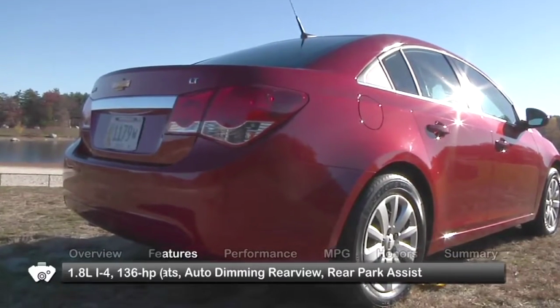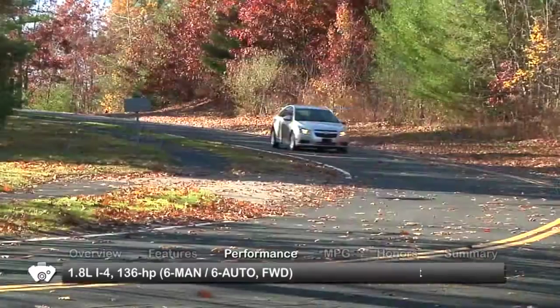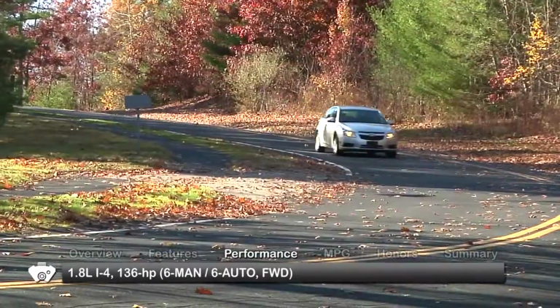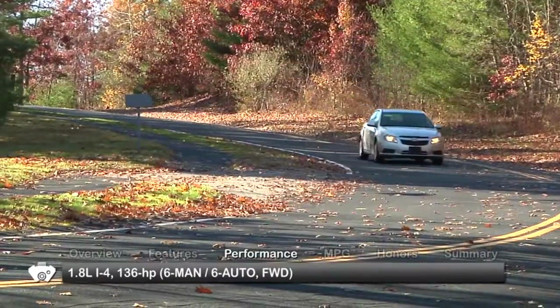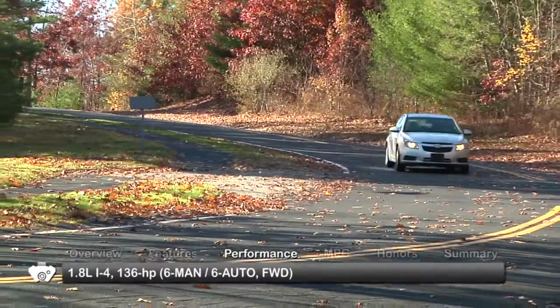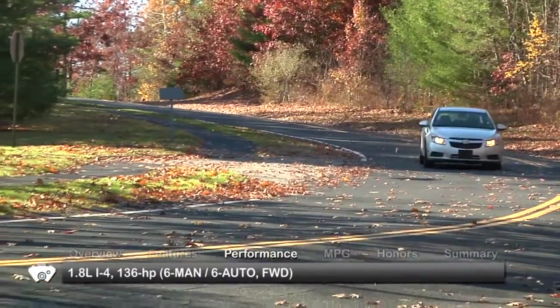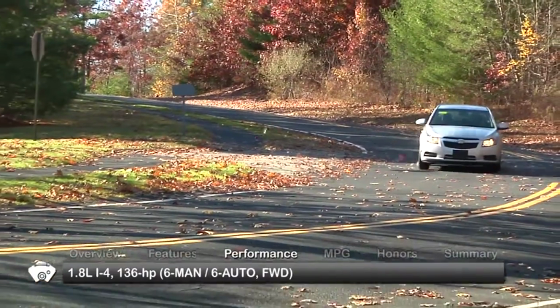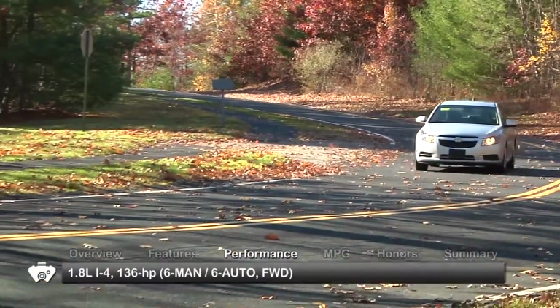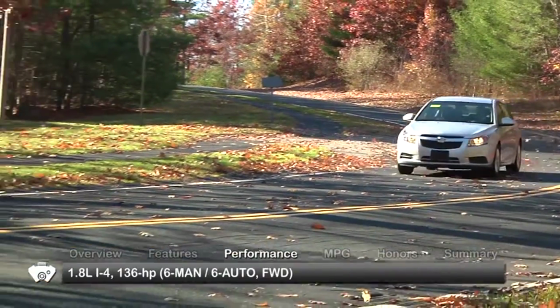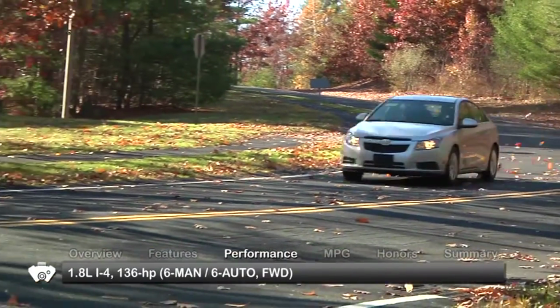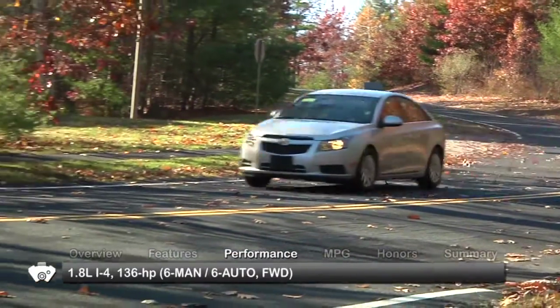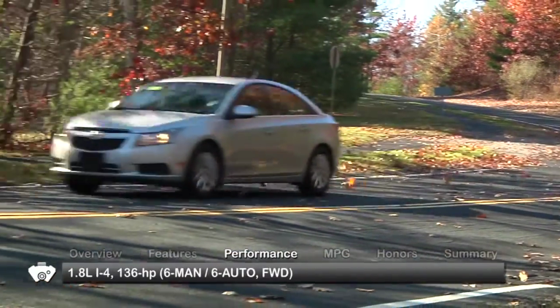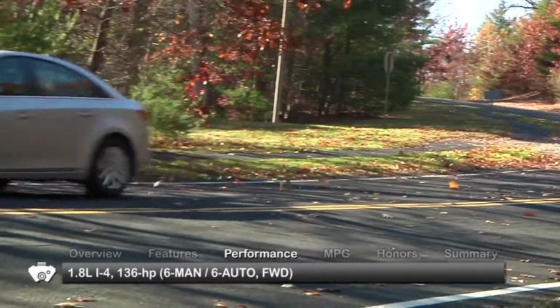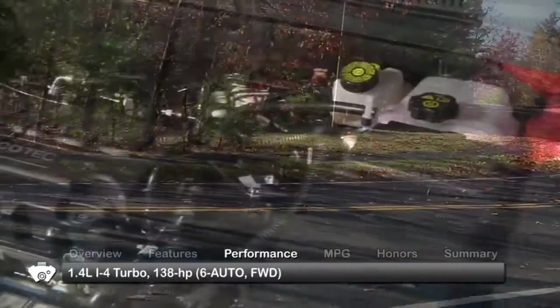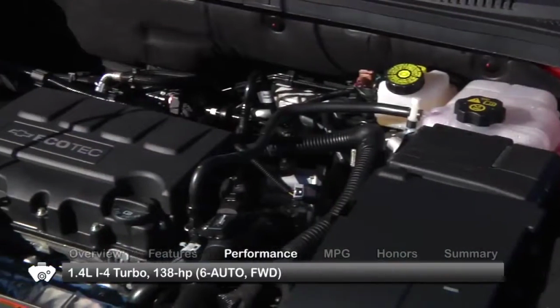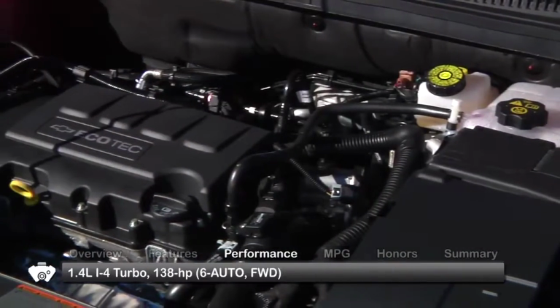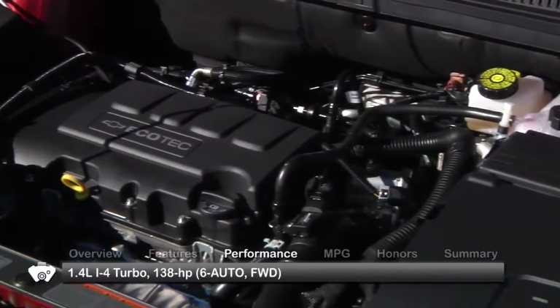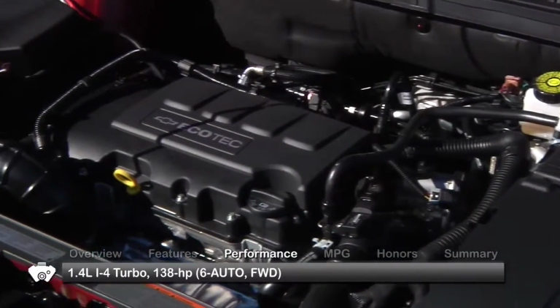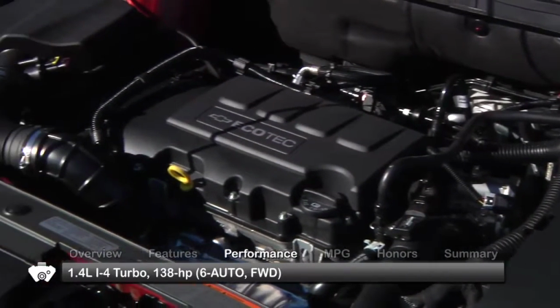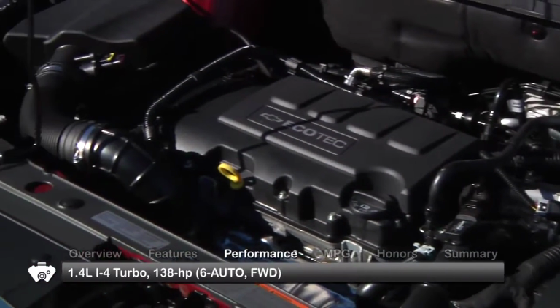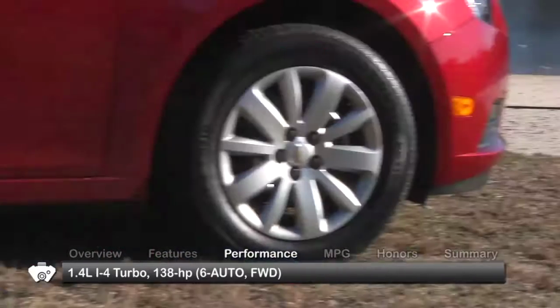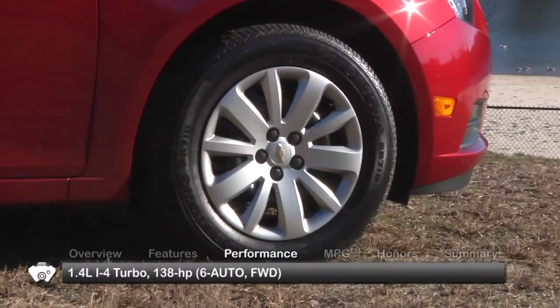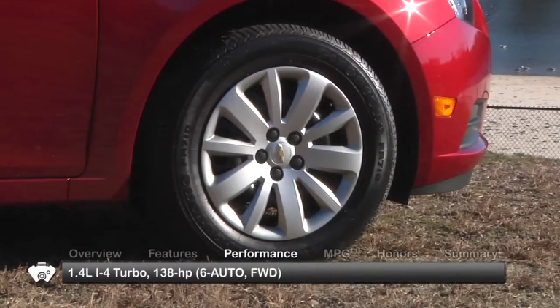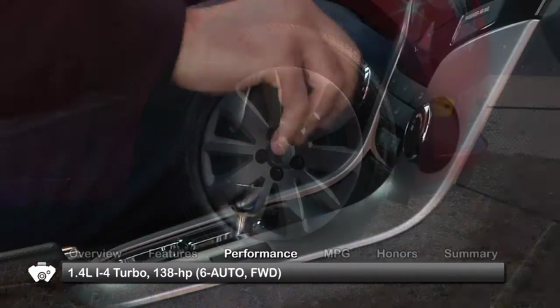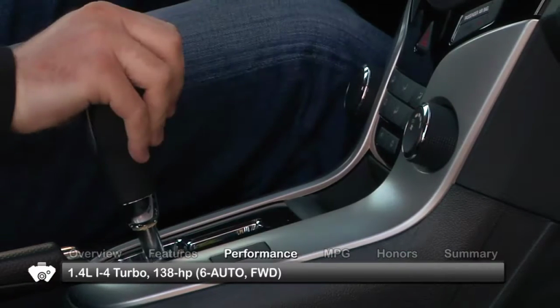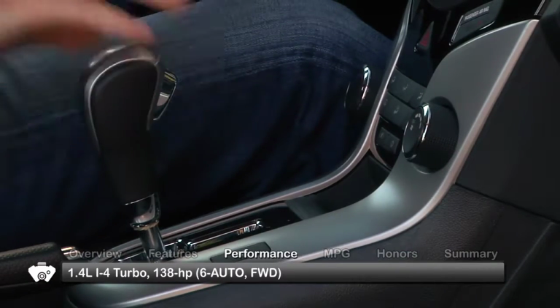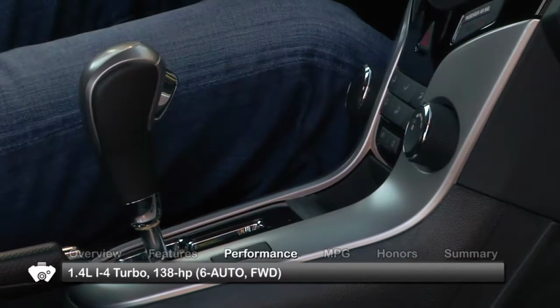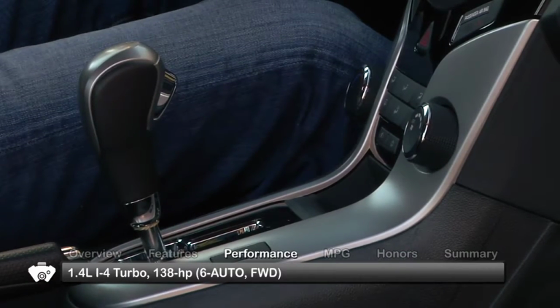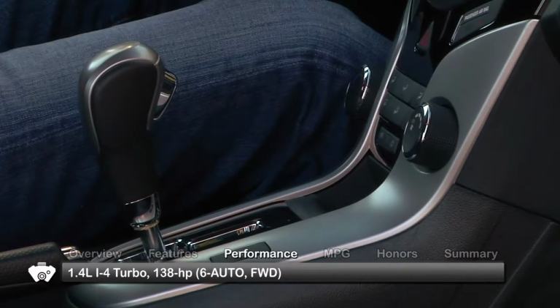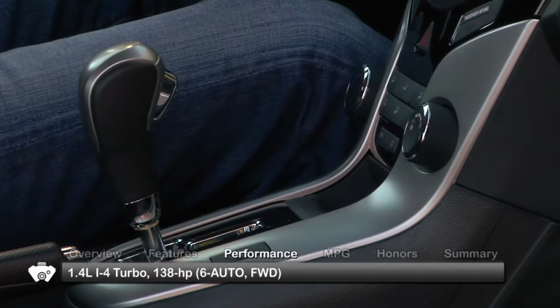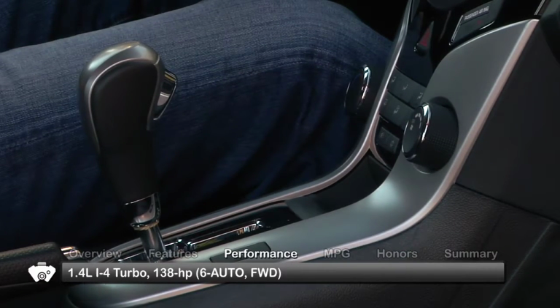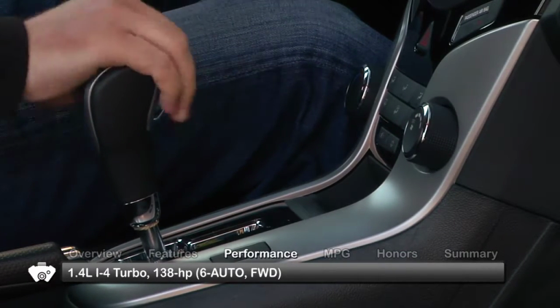The 2011 Chevrolet Cruze is powered by either a 1.8-liter inline four-cylinder engine or a turbocharged 1.4-liter inline four, sending power to the front wheels via either a six-speed manual or a six-speed automatic transmission.